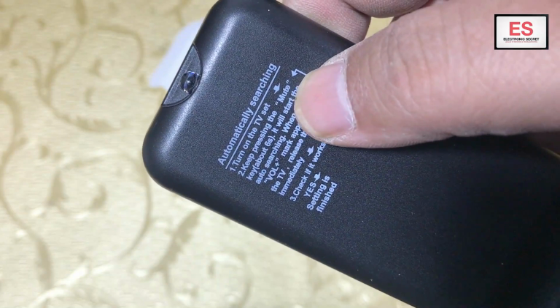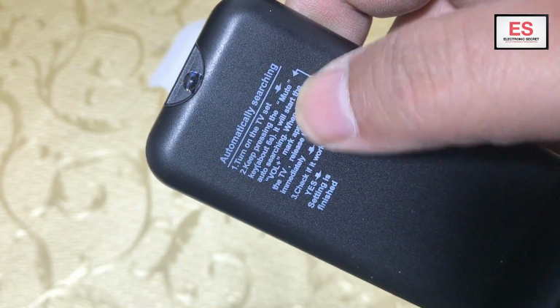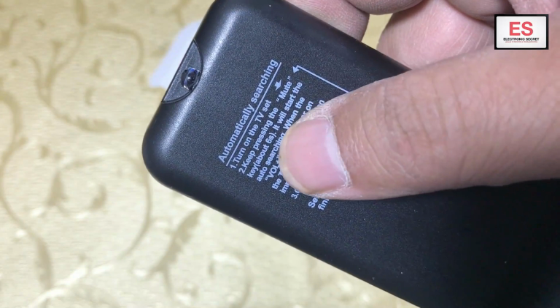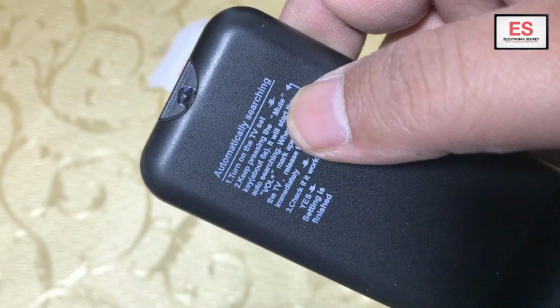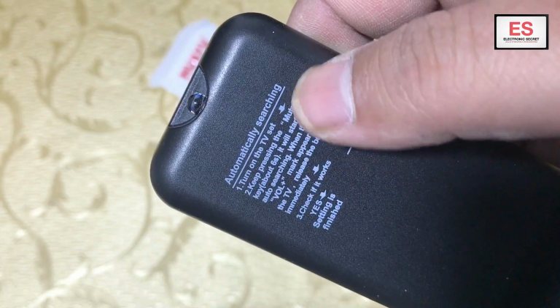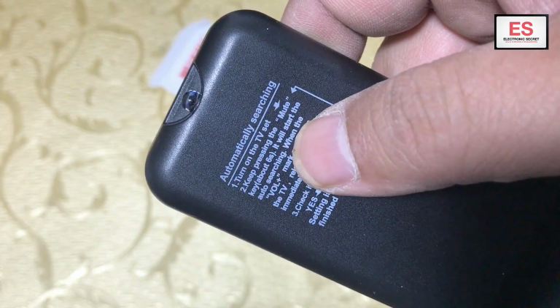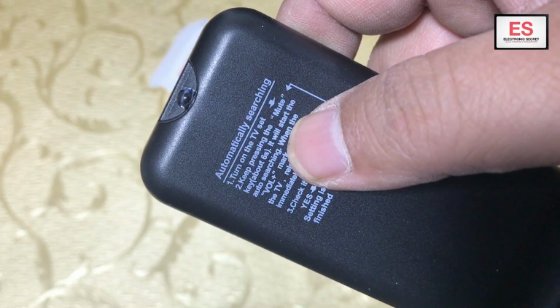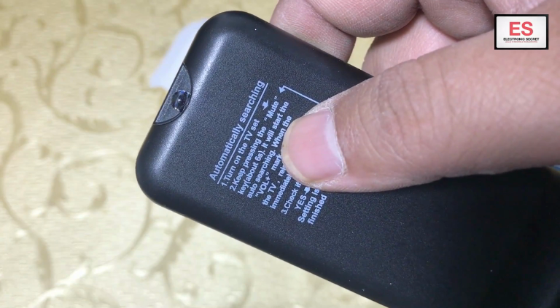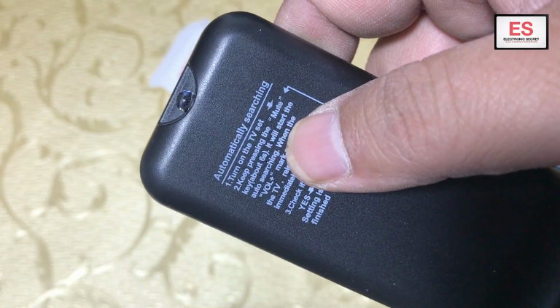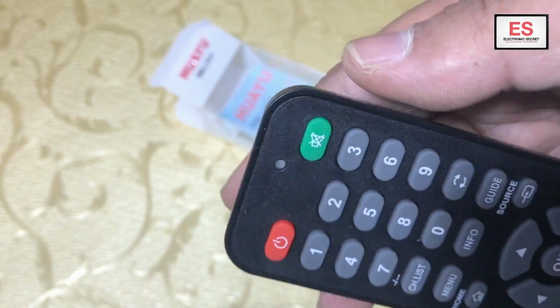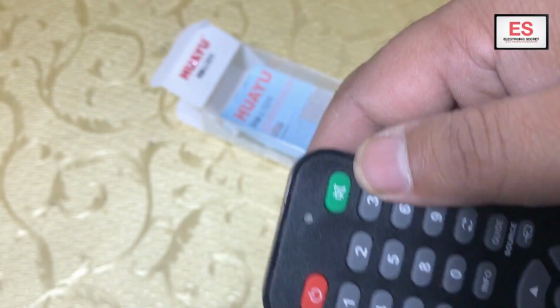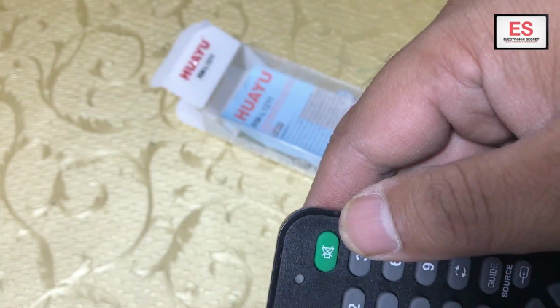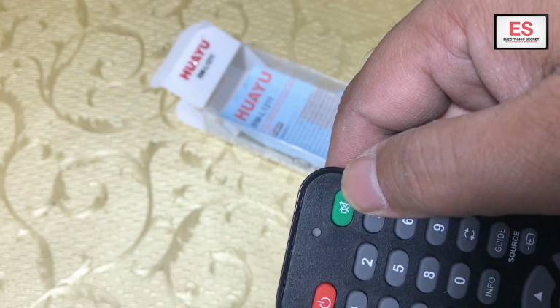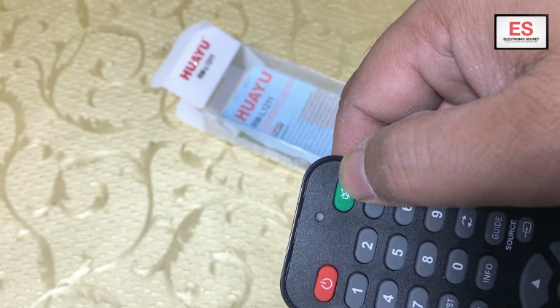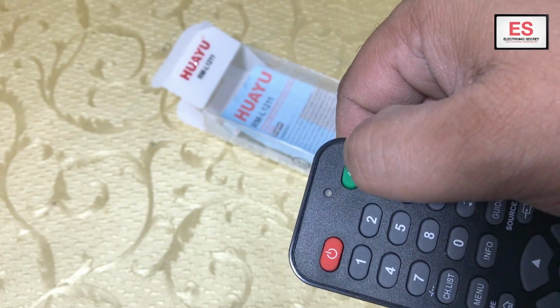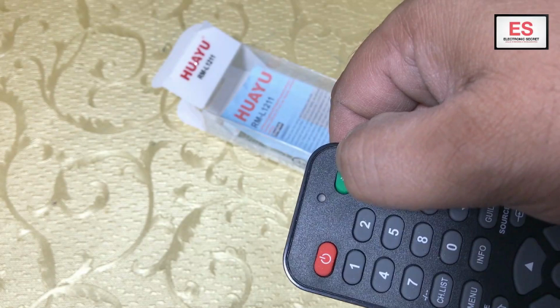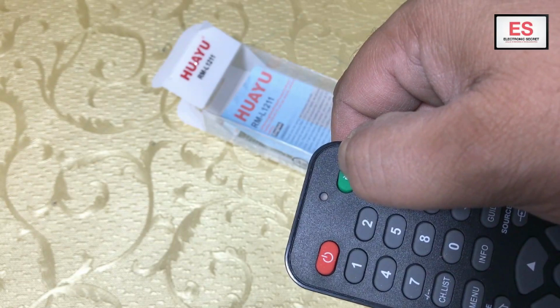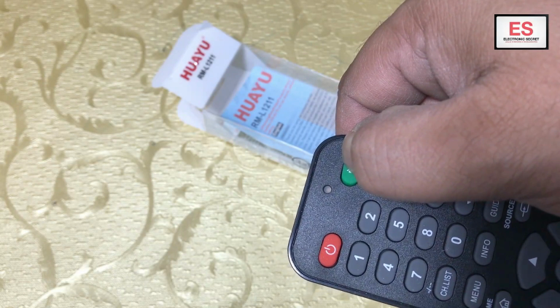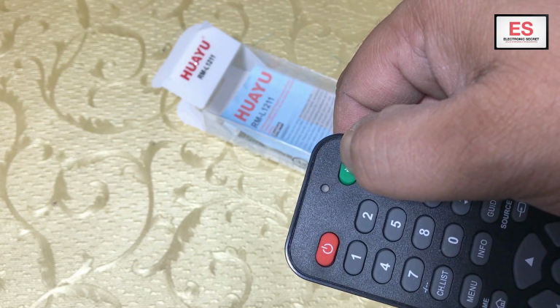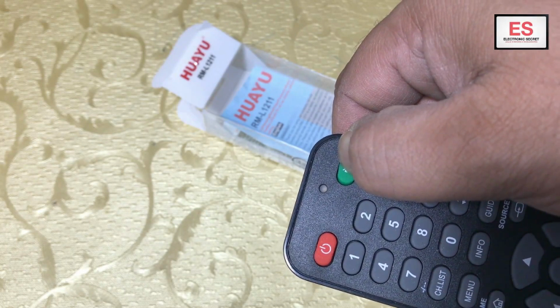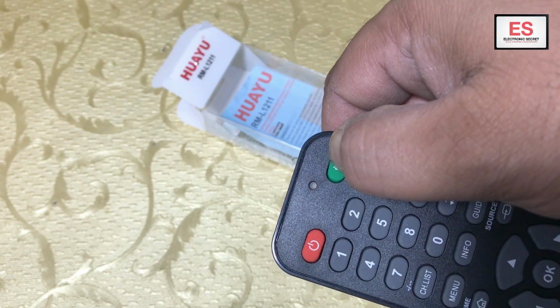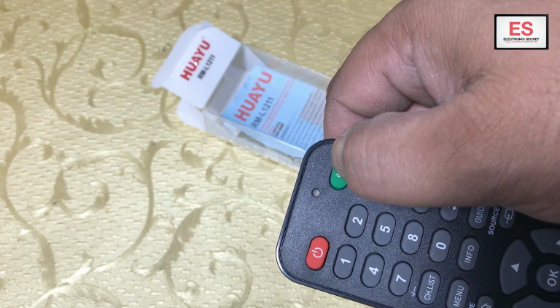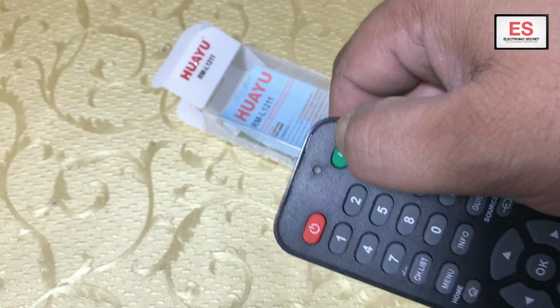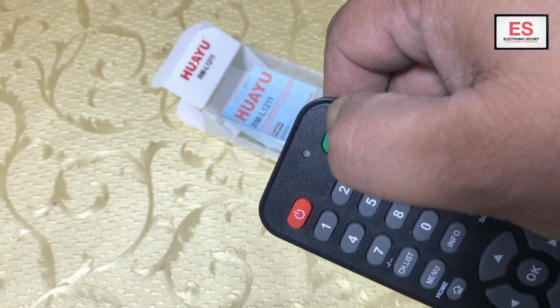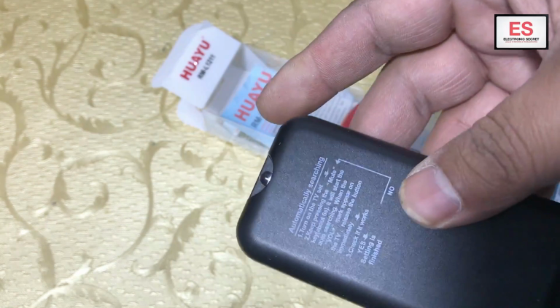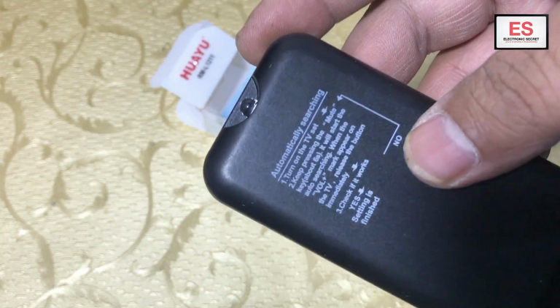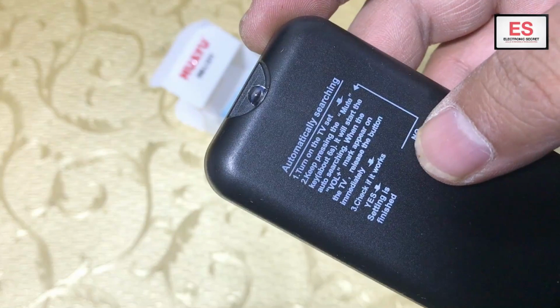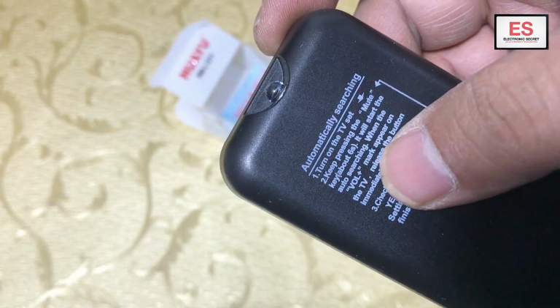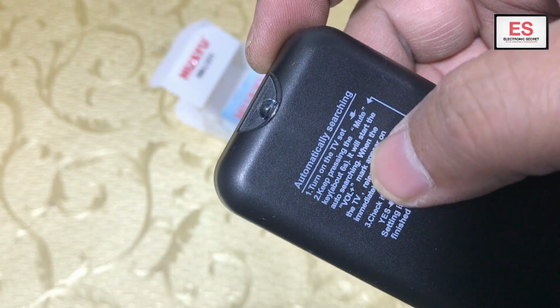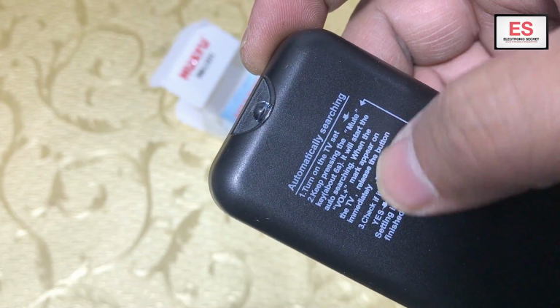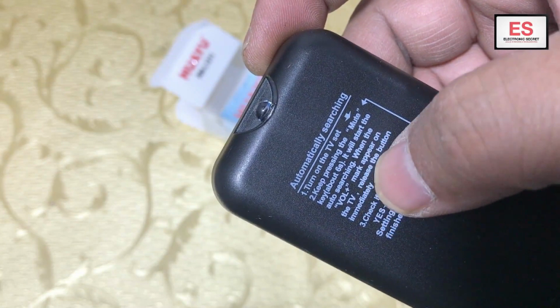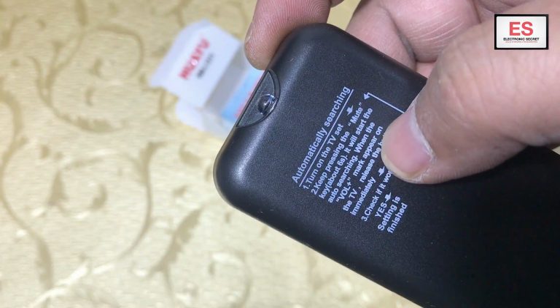You can read this: turn on the TV, press and hold the mute key until the volume bars appear on your TV, then release it. It will then be functioning with your TV.